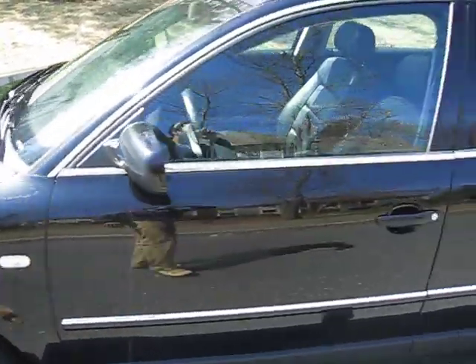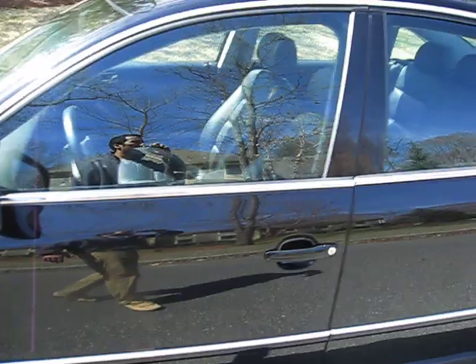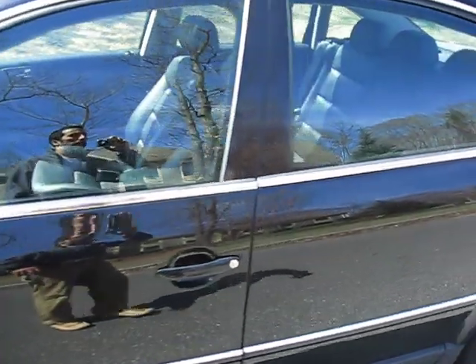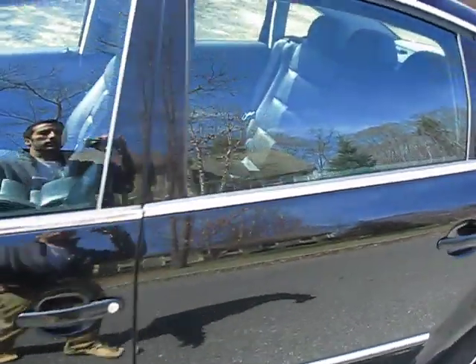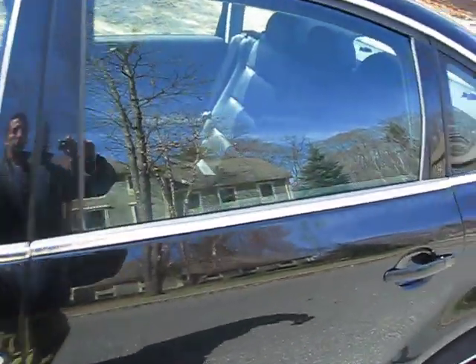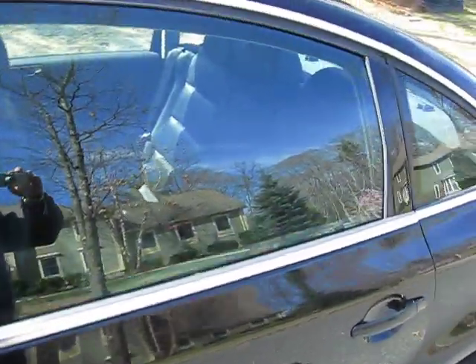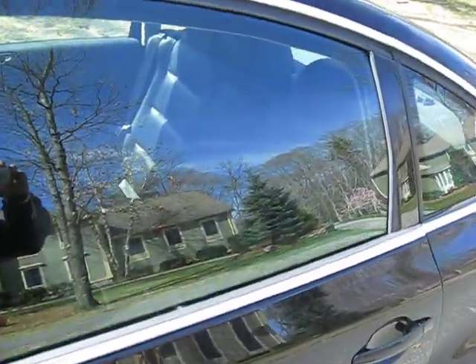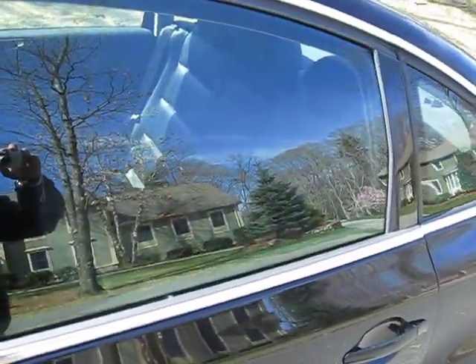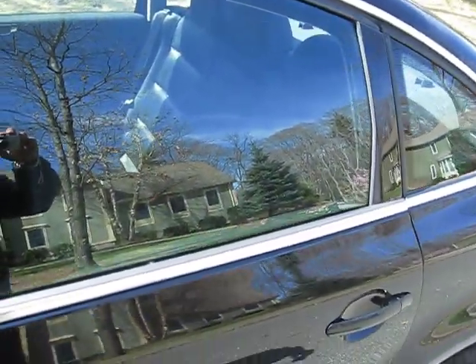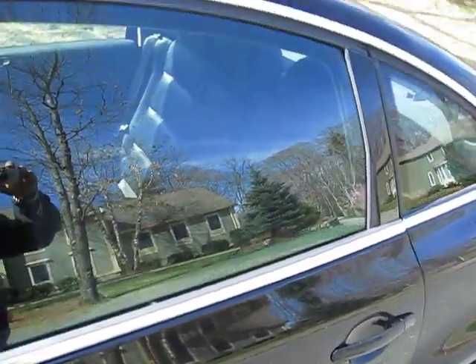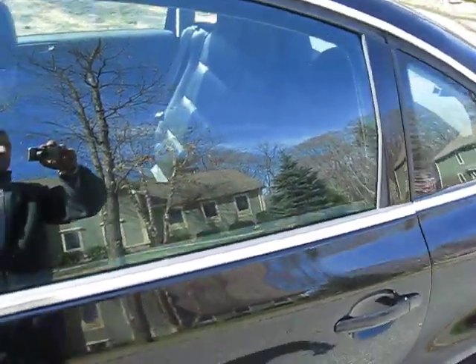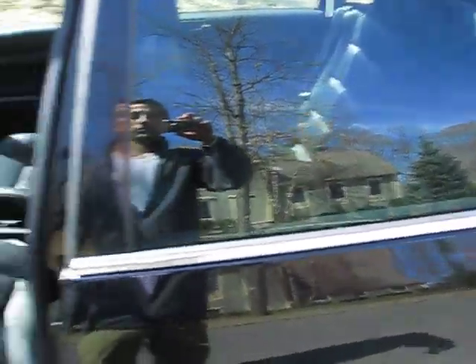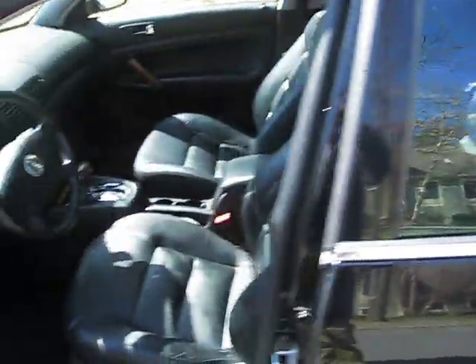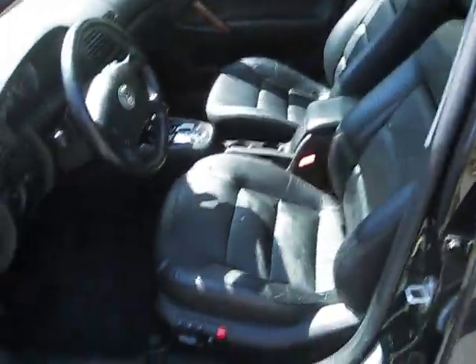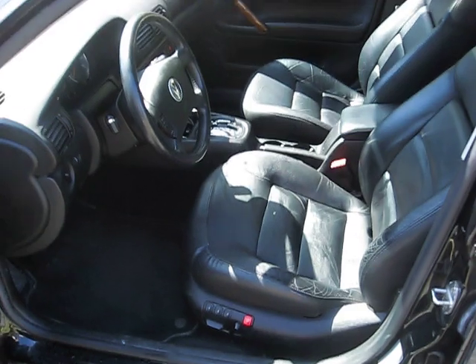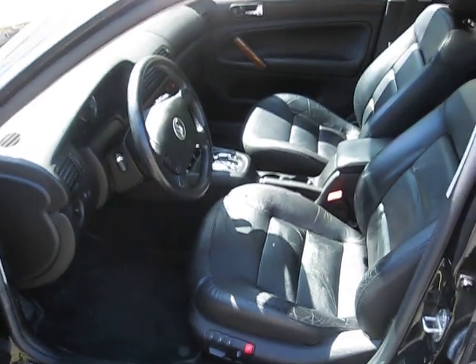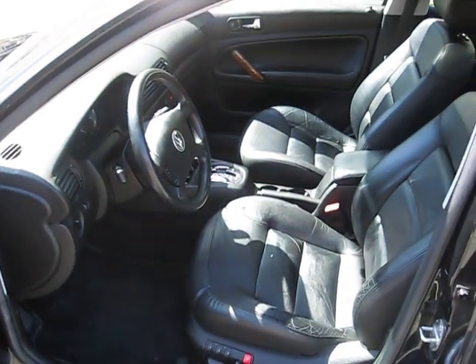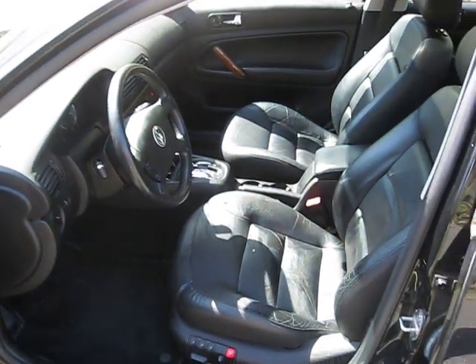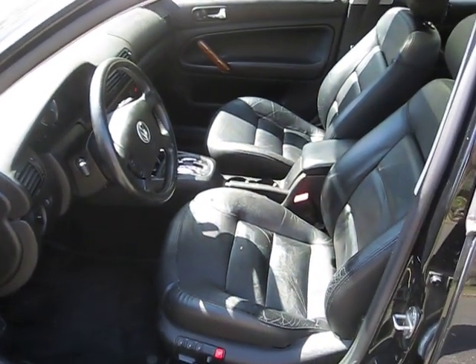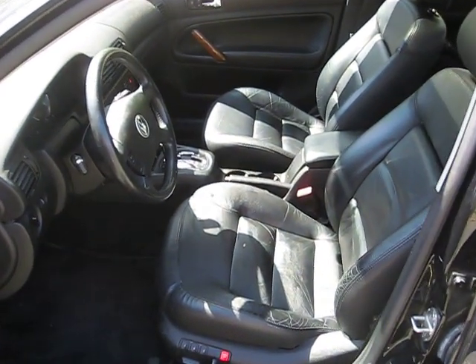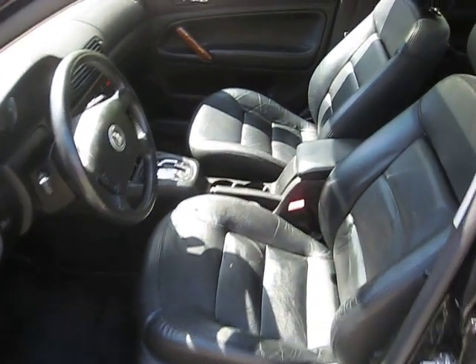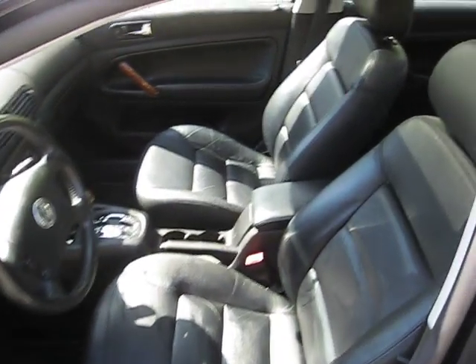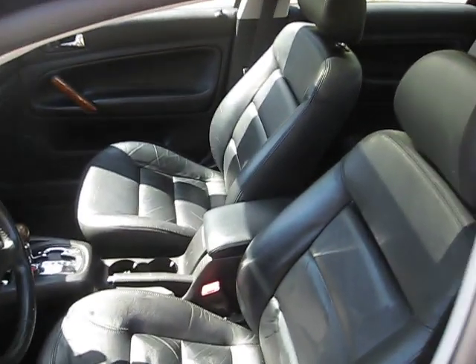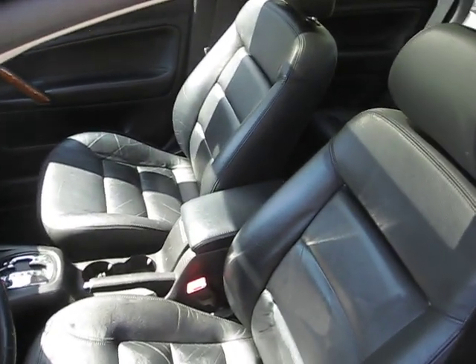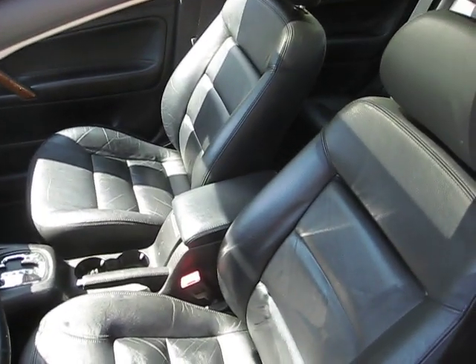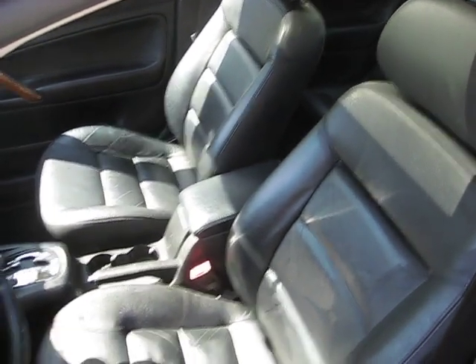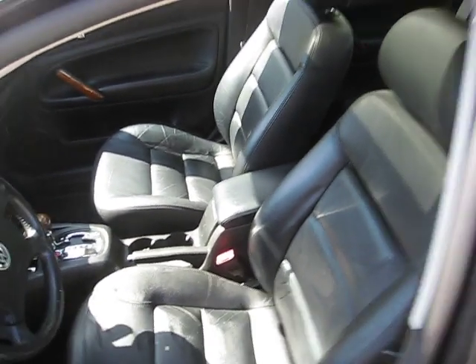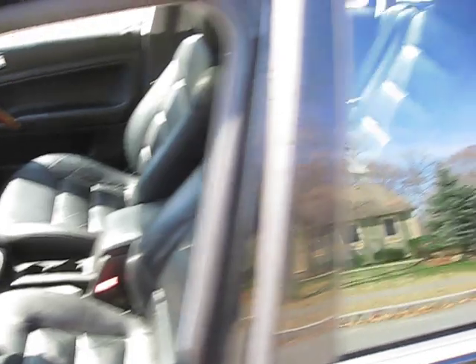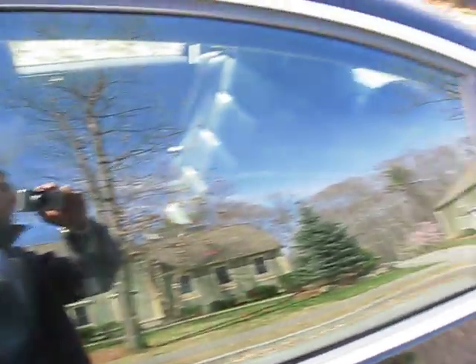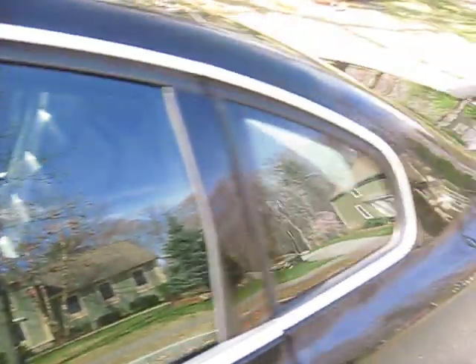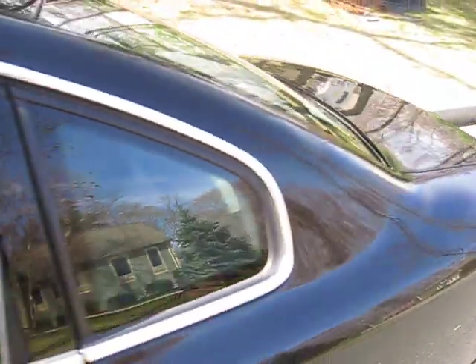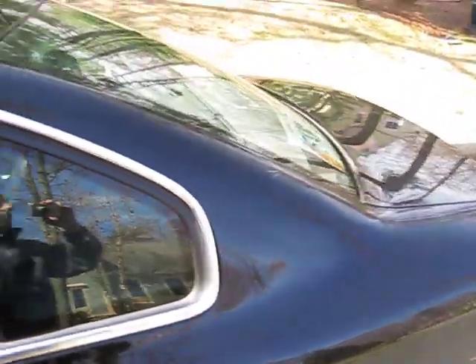Black on black — it's a classy color combination. This is a beautiful car. It has 121,000 miles on it and it runs very well.